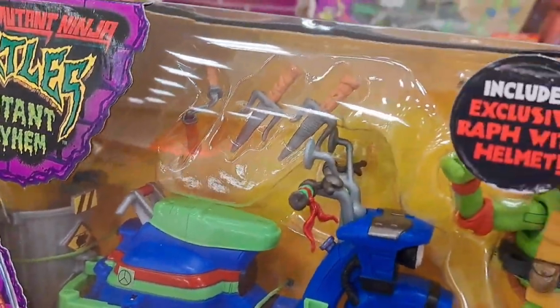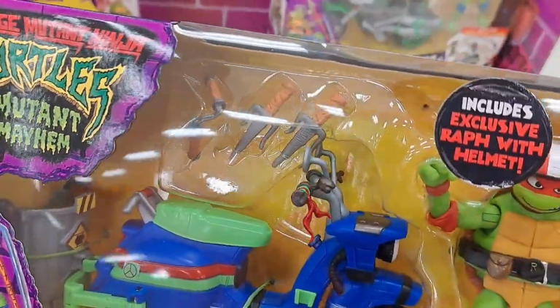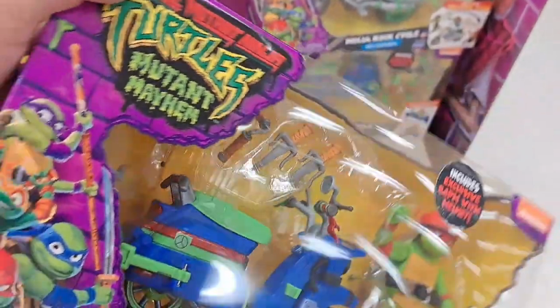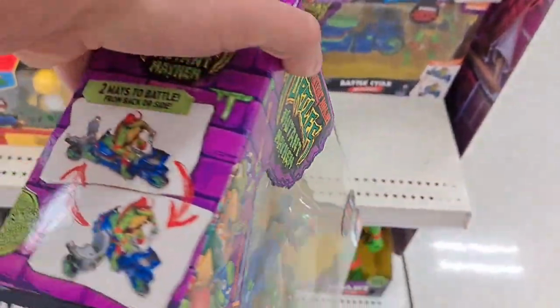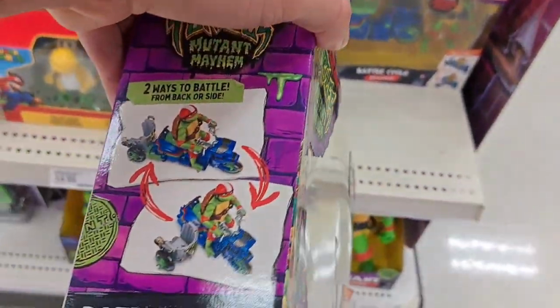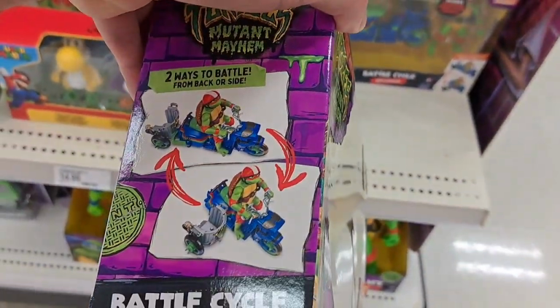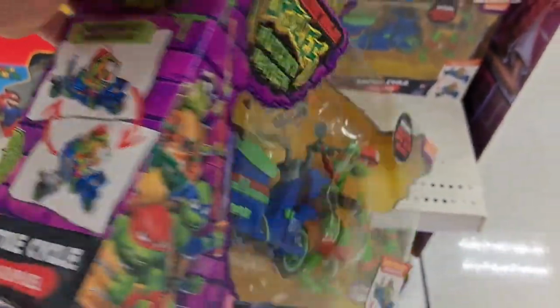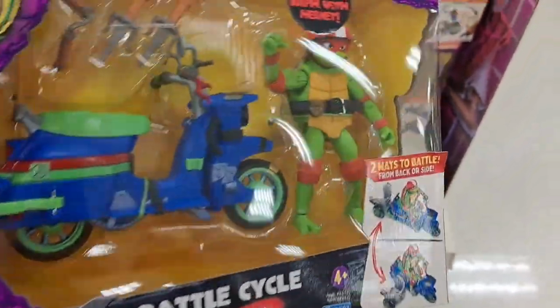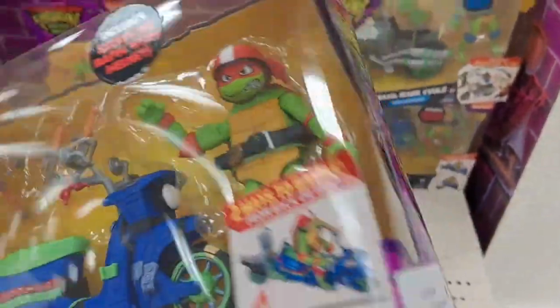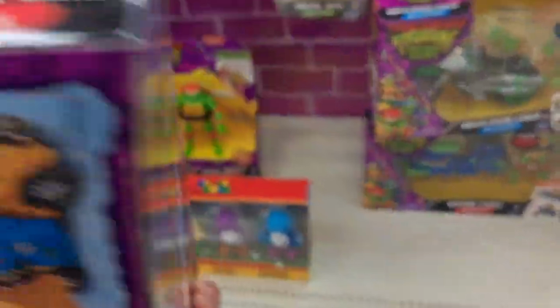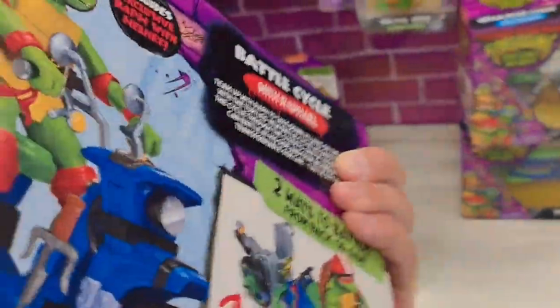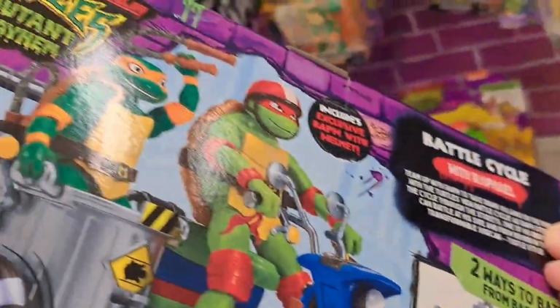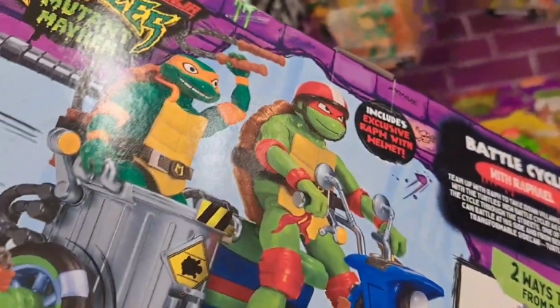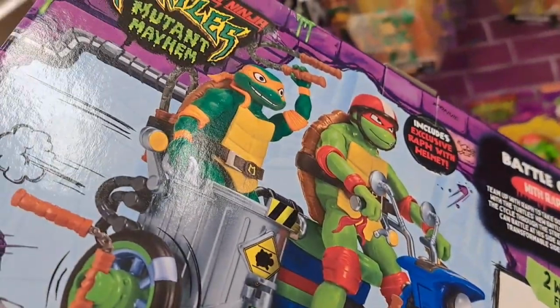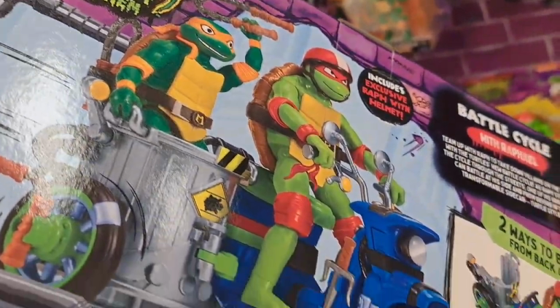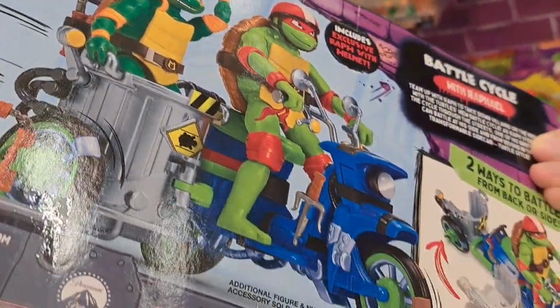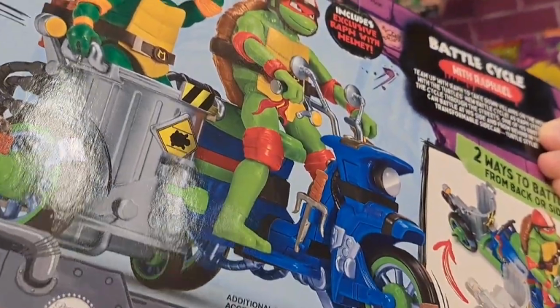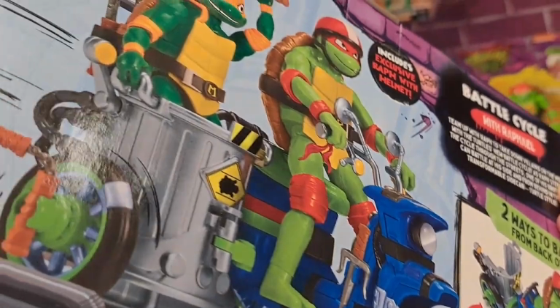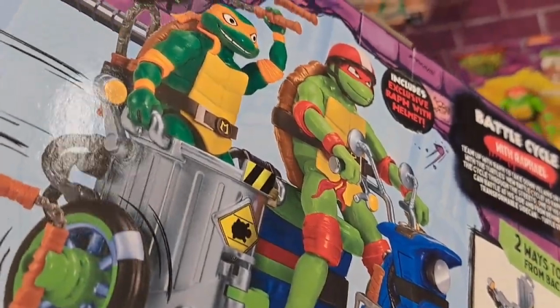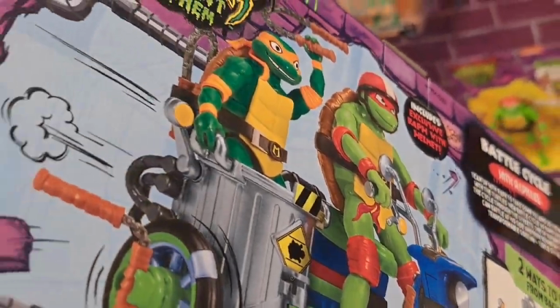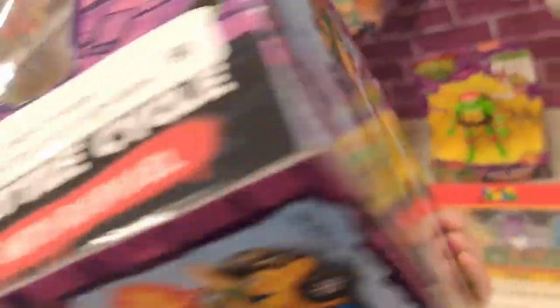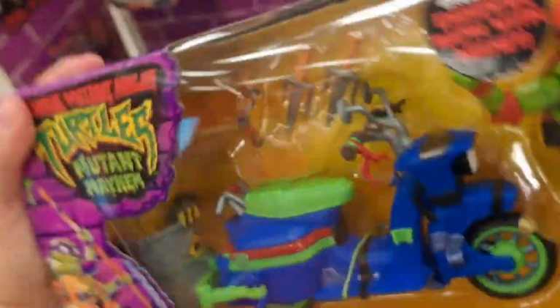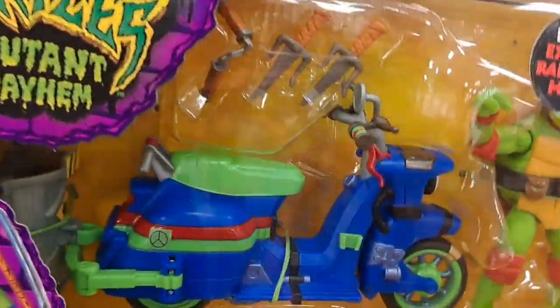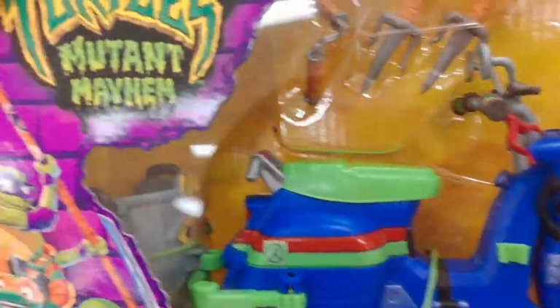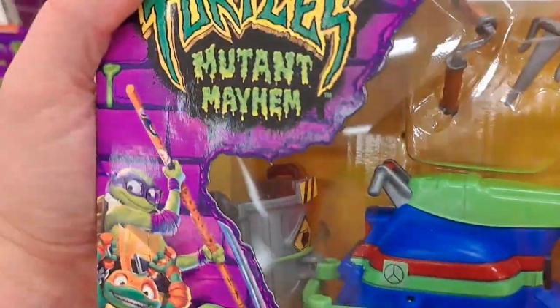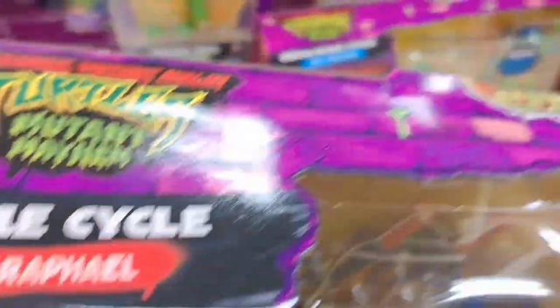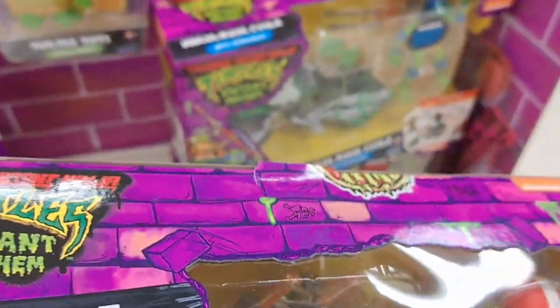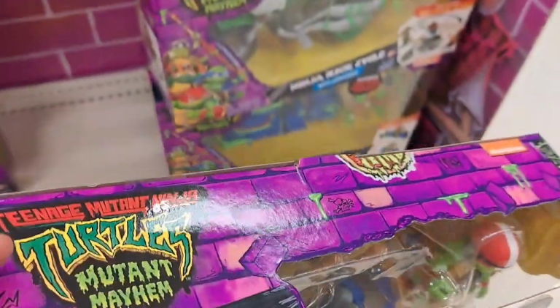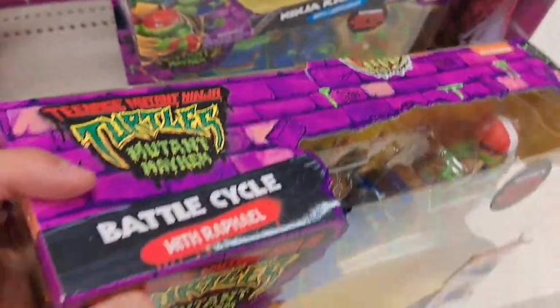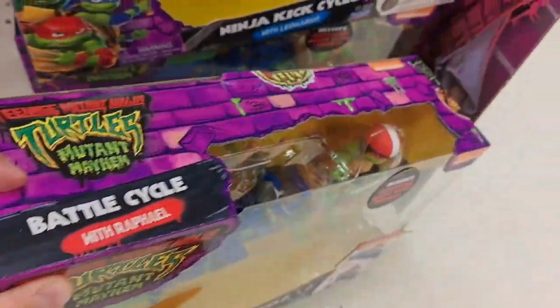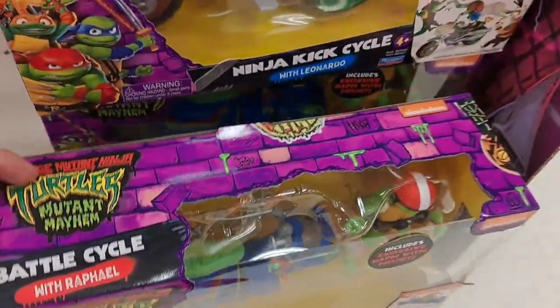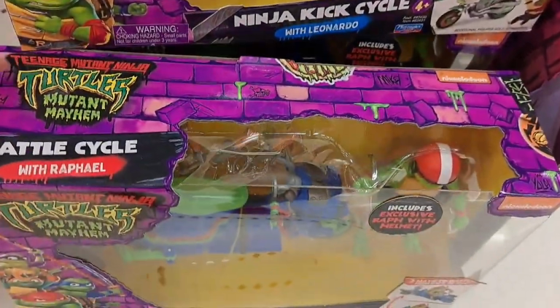He's got like a little Vespa or something — that's pretty funny. You can put an extra turtle in the sidecar there. So fun.